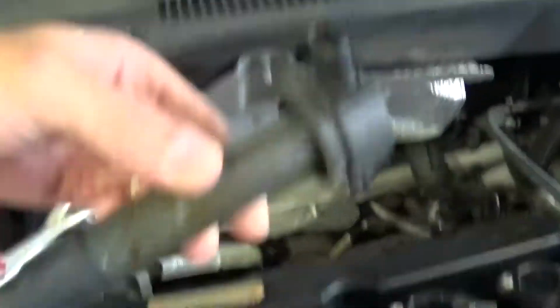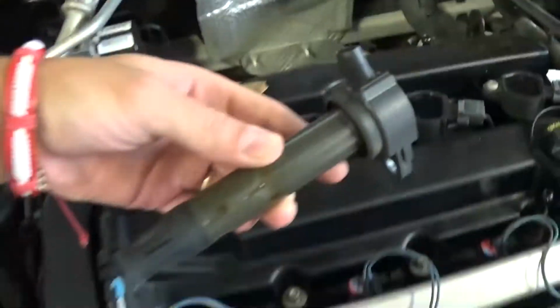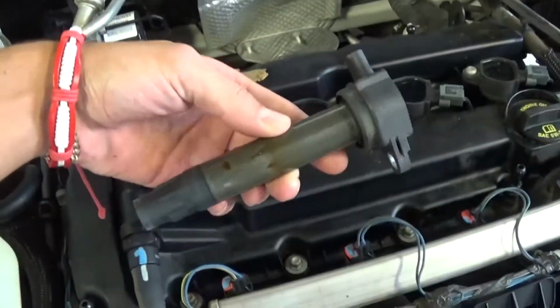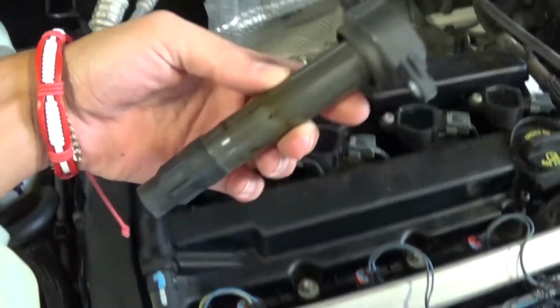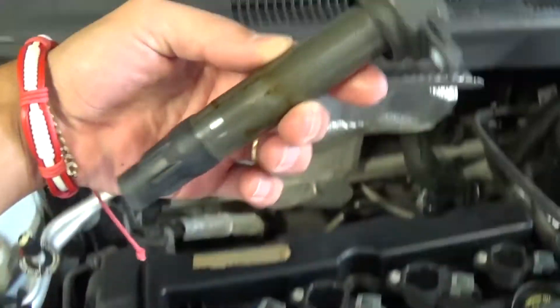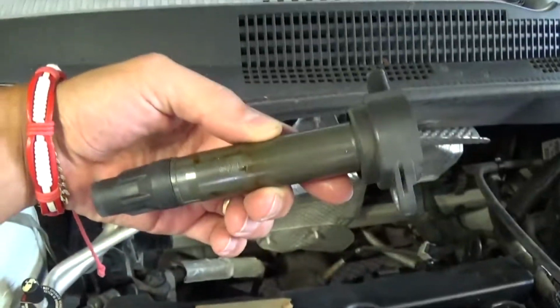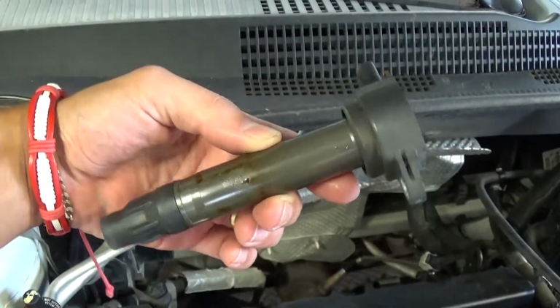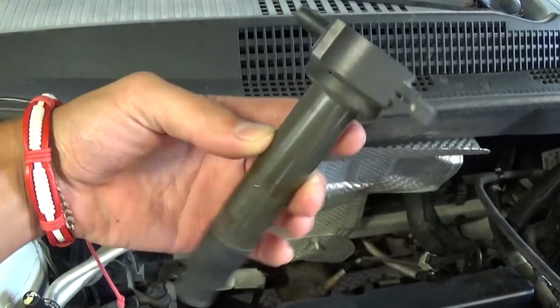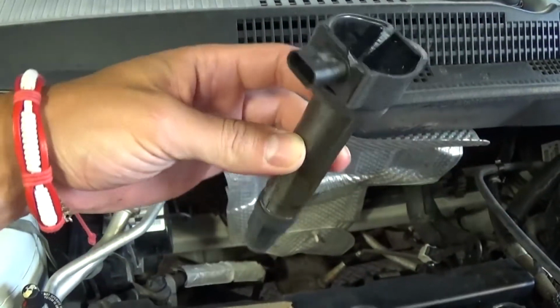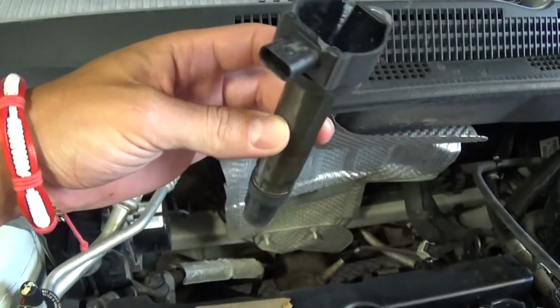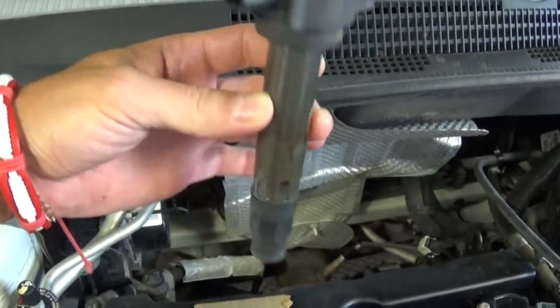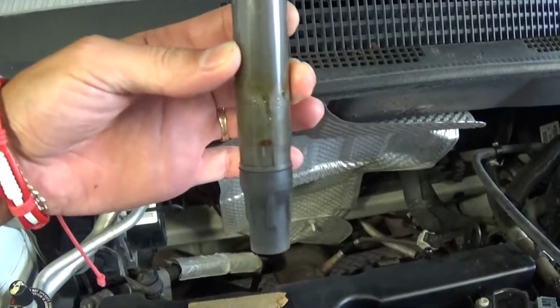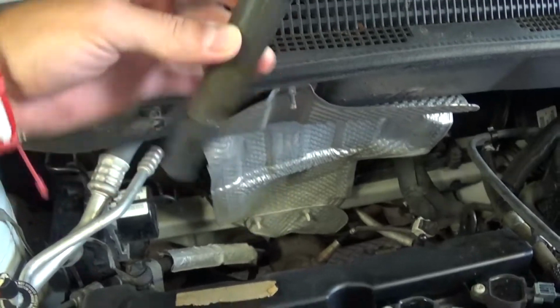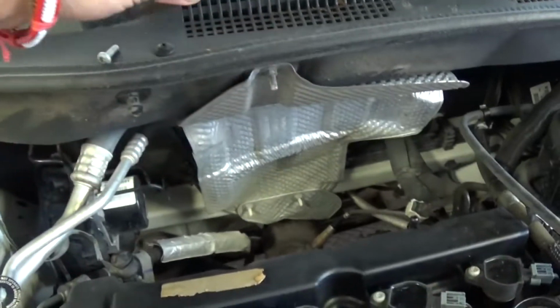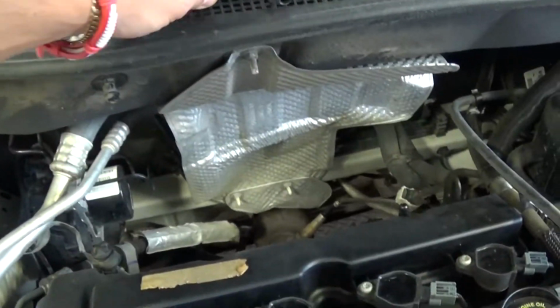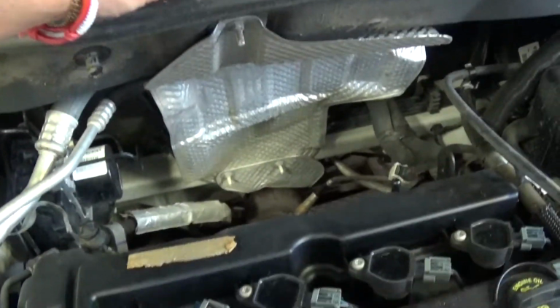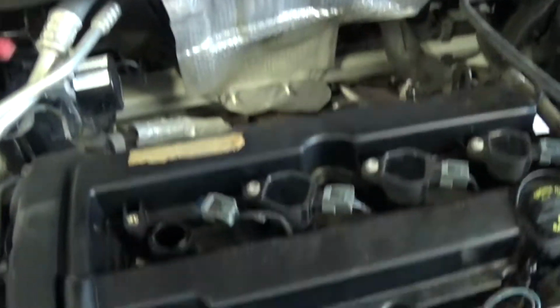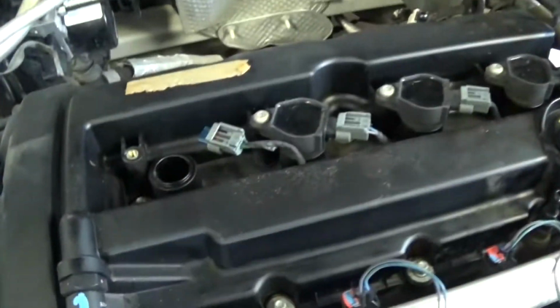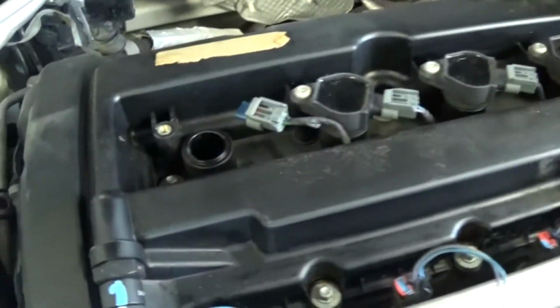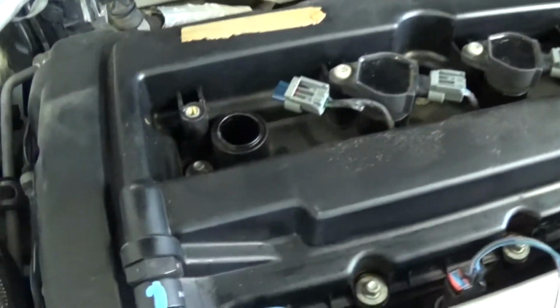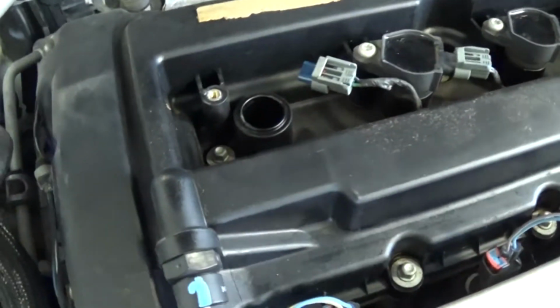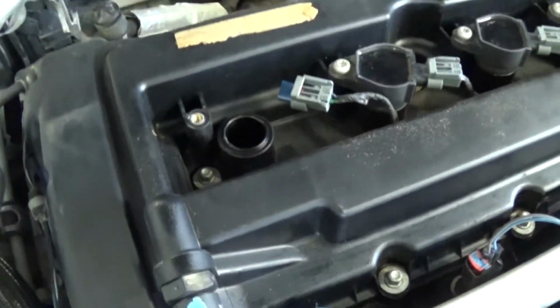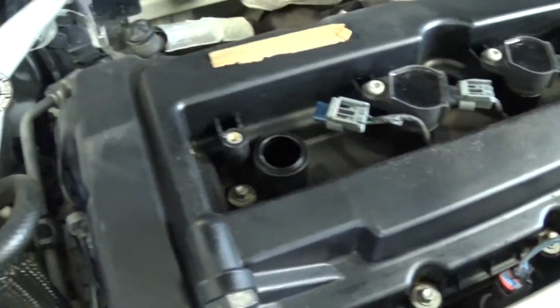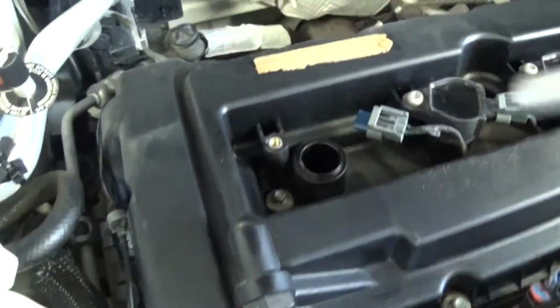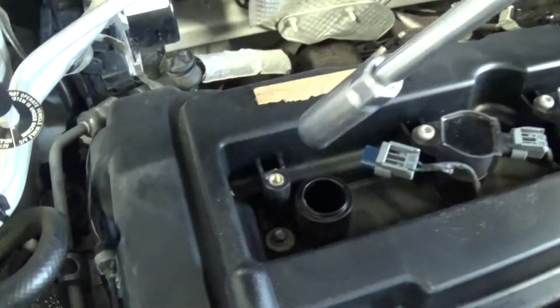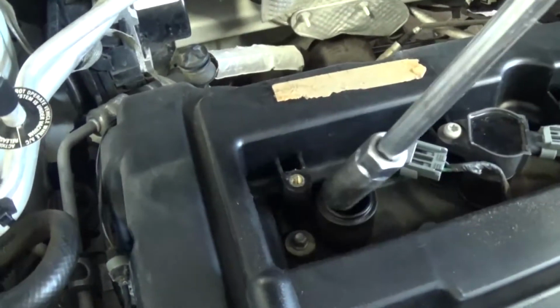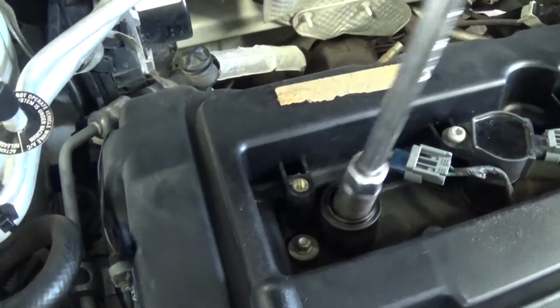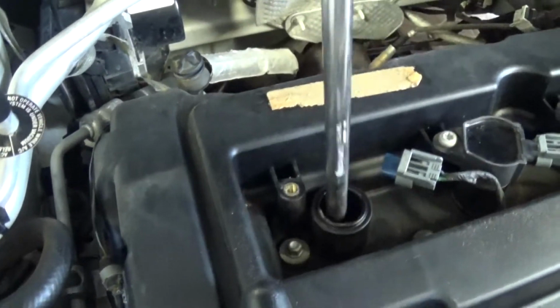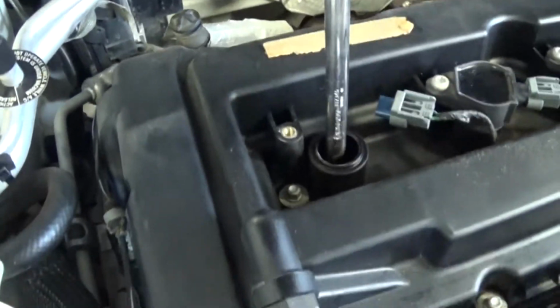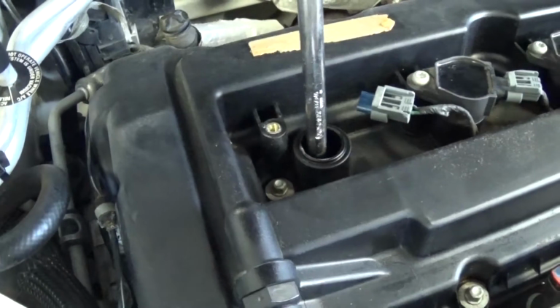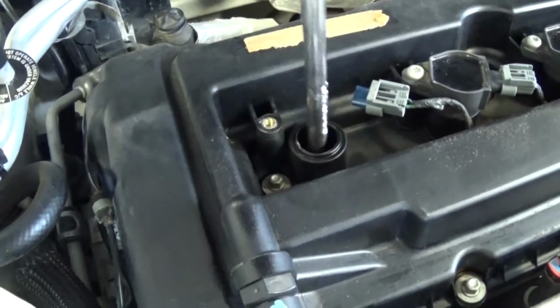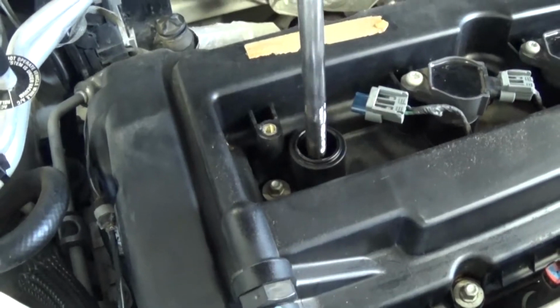And this is the ignition coil itself right here. It takes about a couple of seconds to replace, it's super simple. And that's where the spark plug is located now.